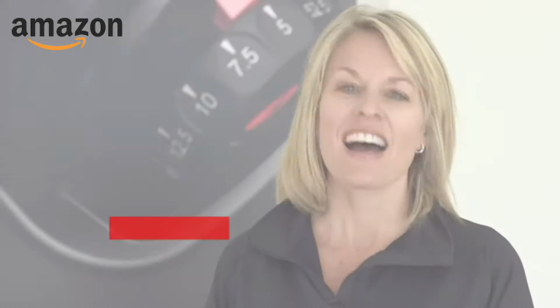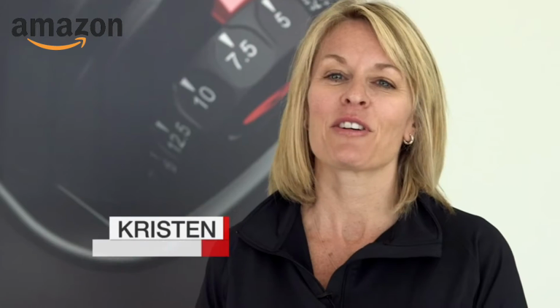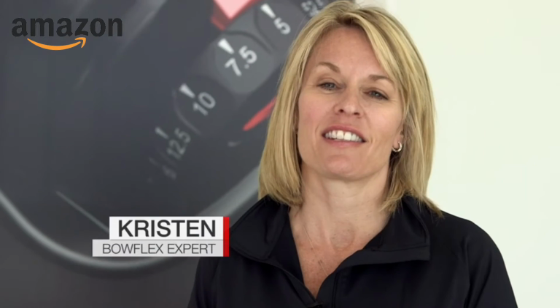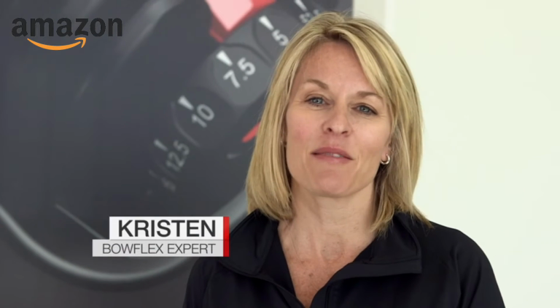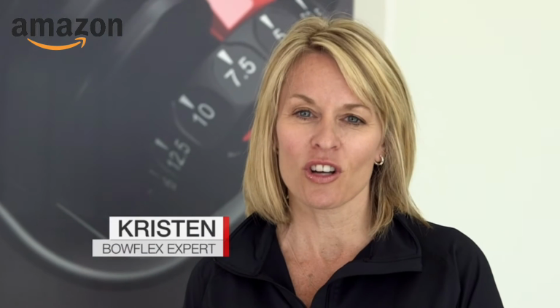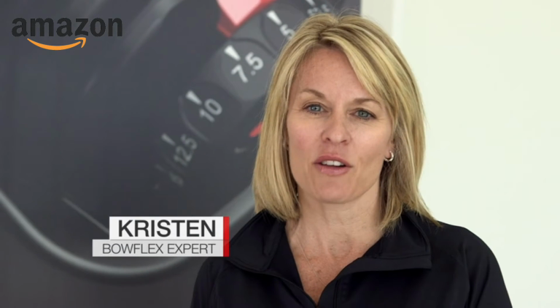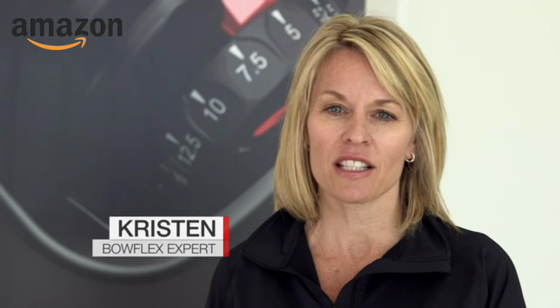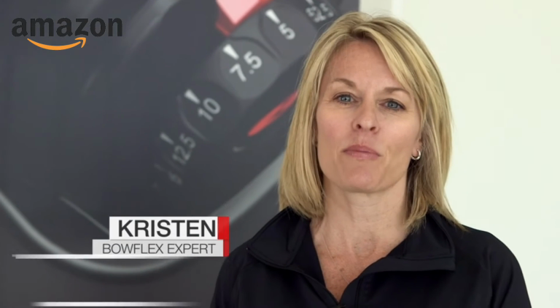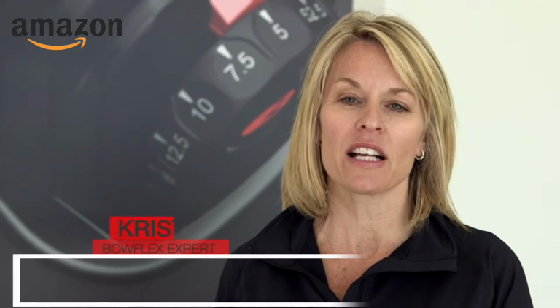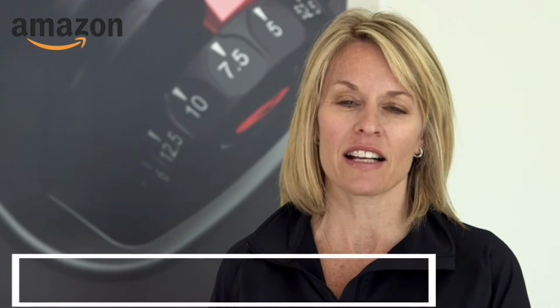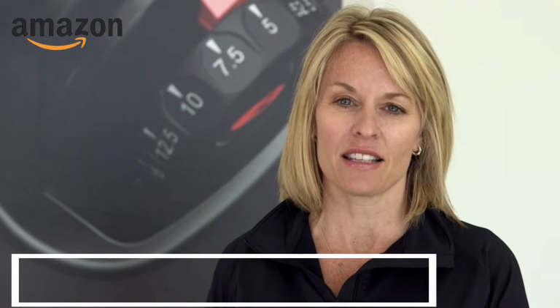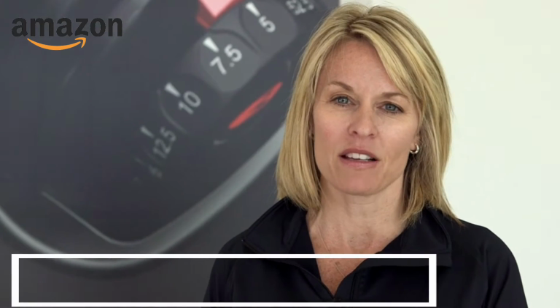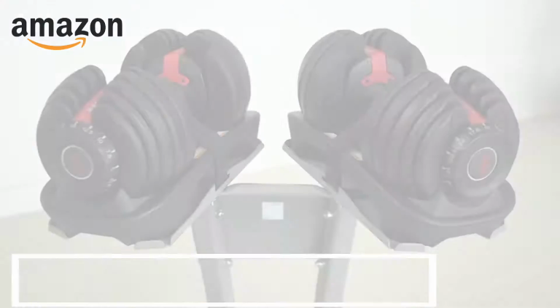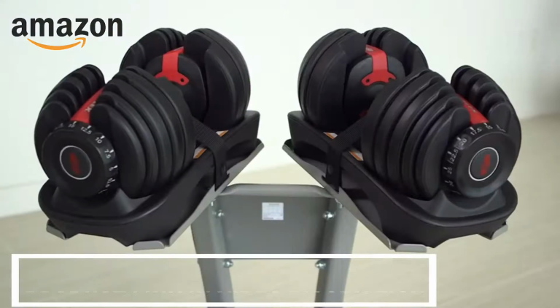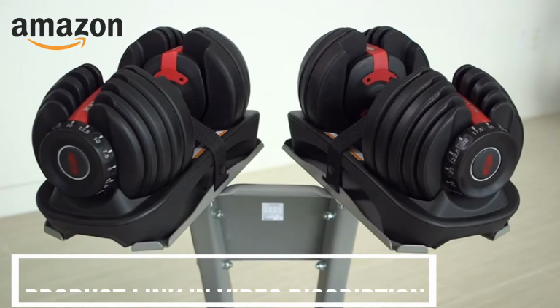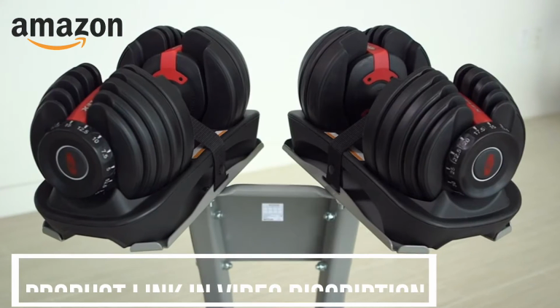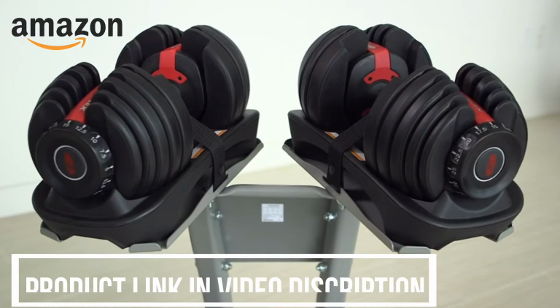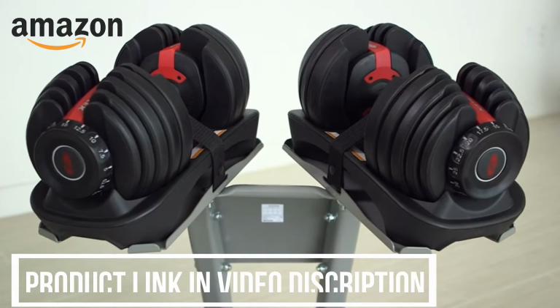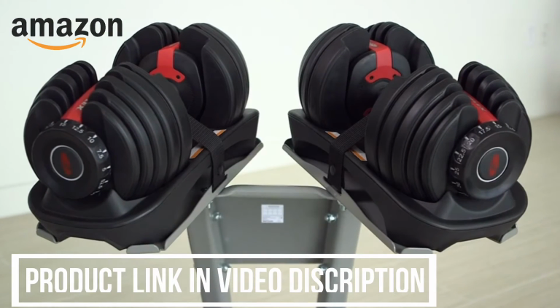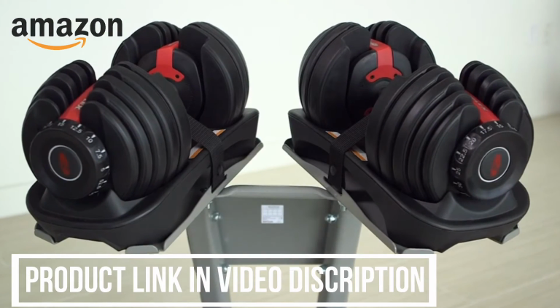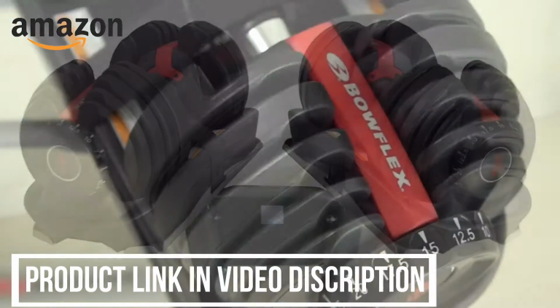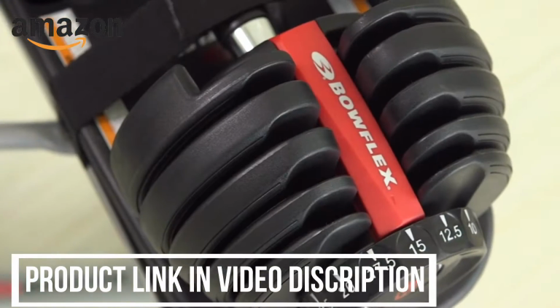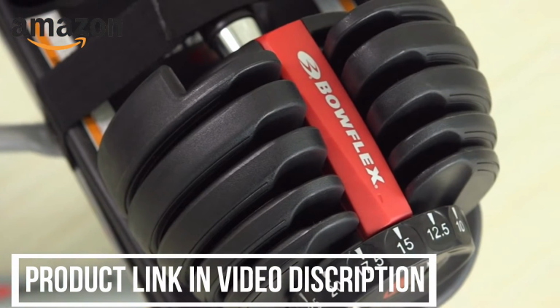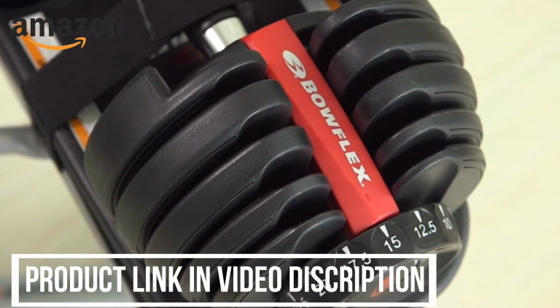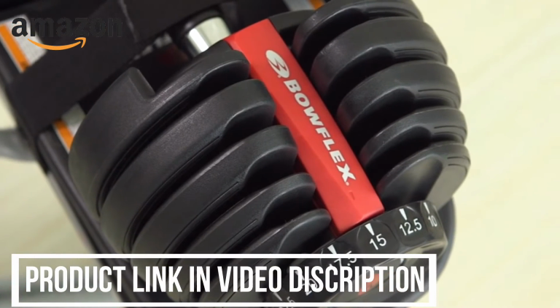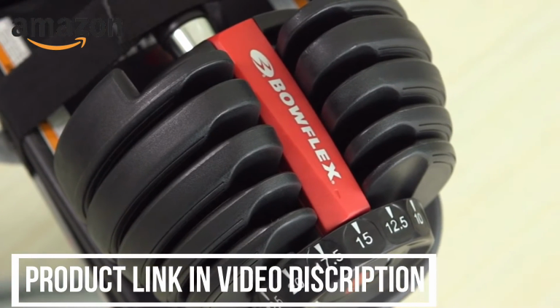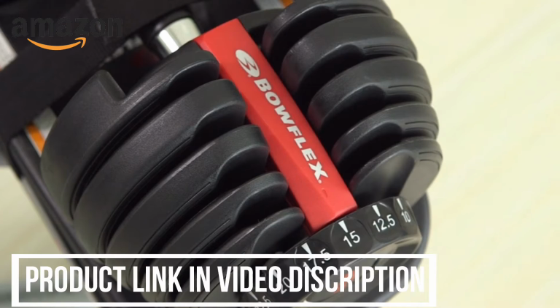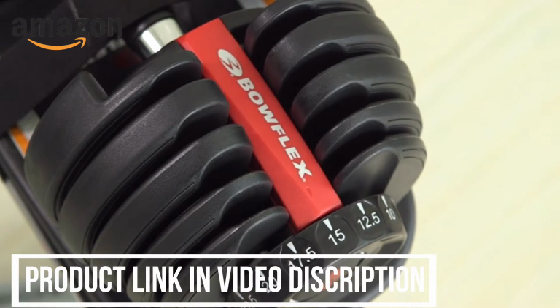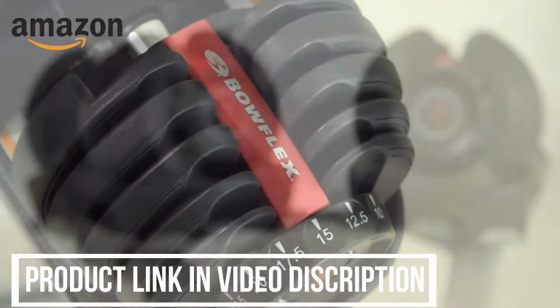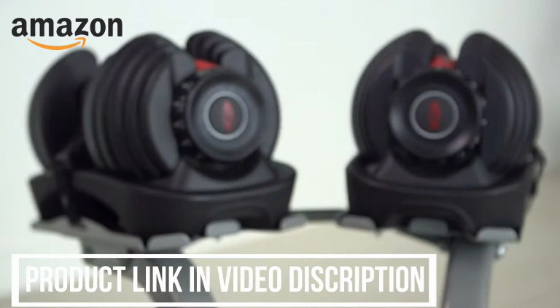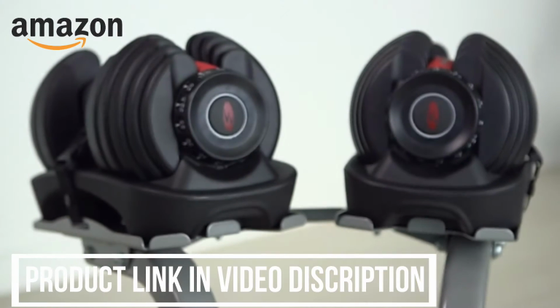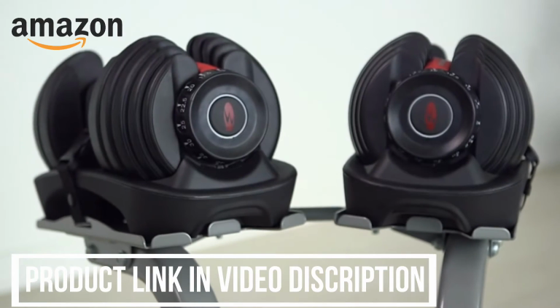Hi, I'm Kristen. Today I'm going to show you how to fix the Bowflex SelectTech dumbbells. It is extremely important that the dumbbells in your store are working properly so a customer can try them out and make sure they like them.